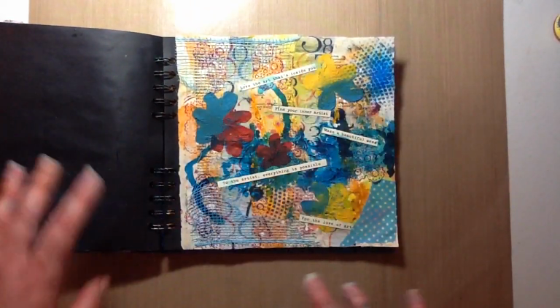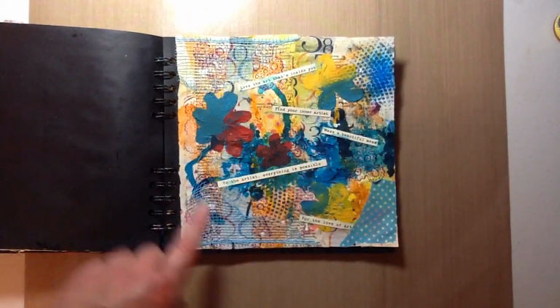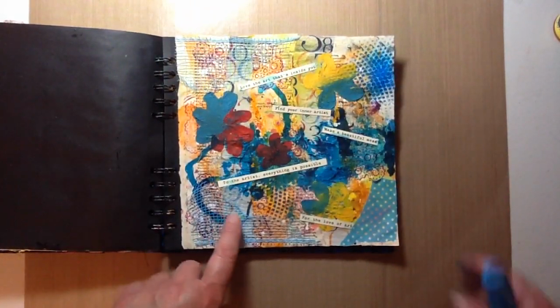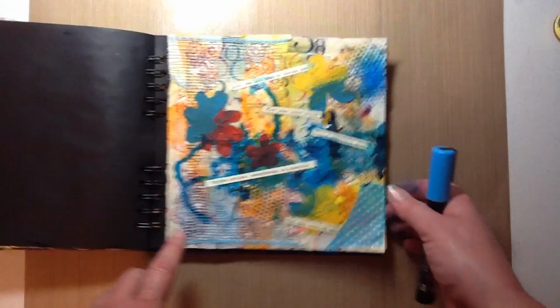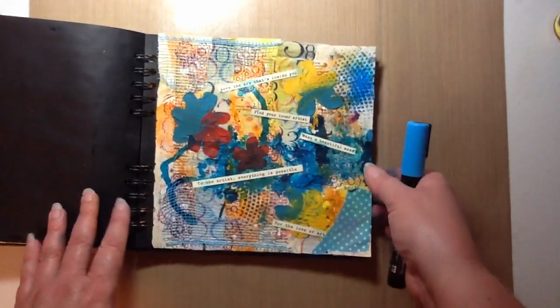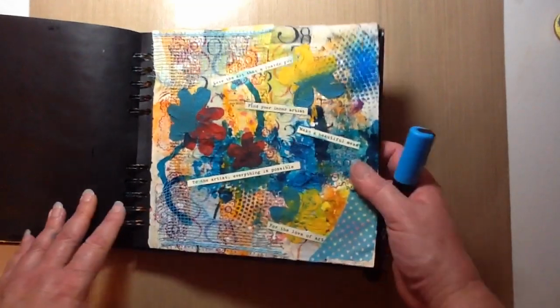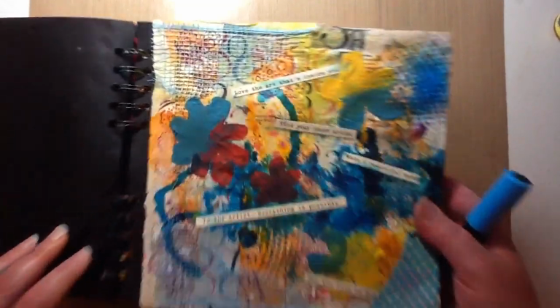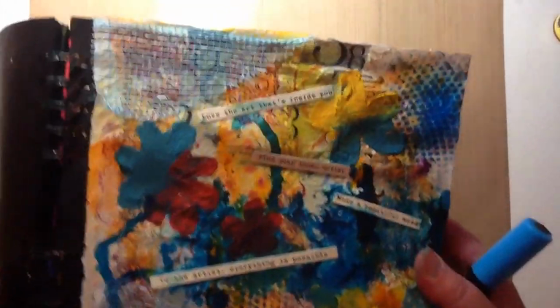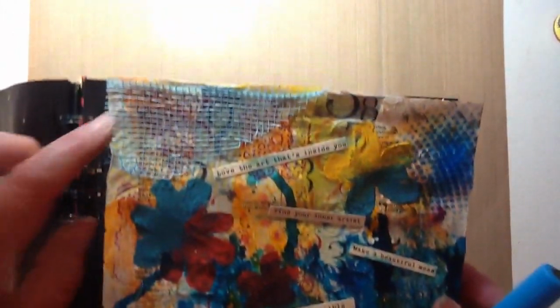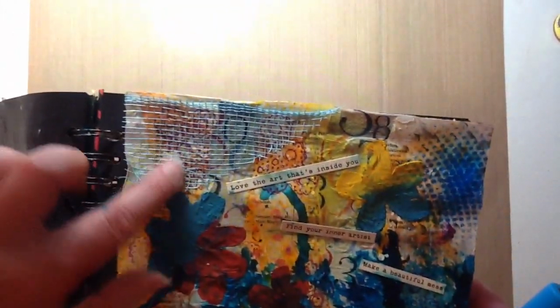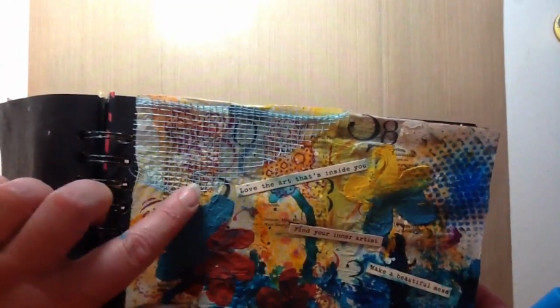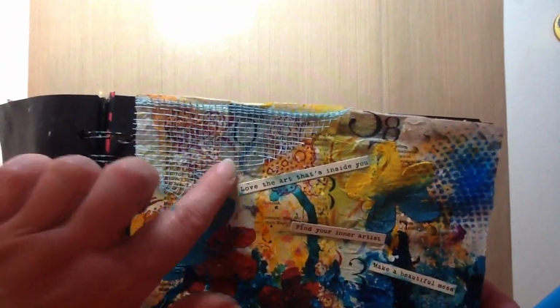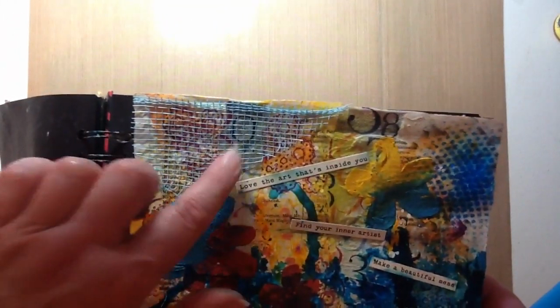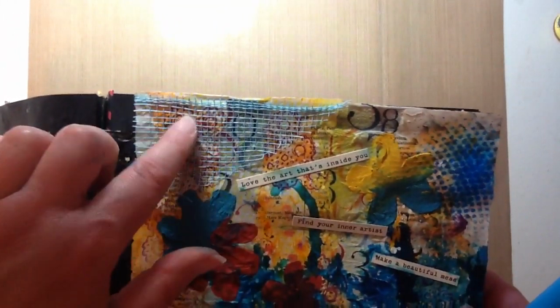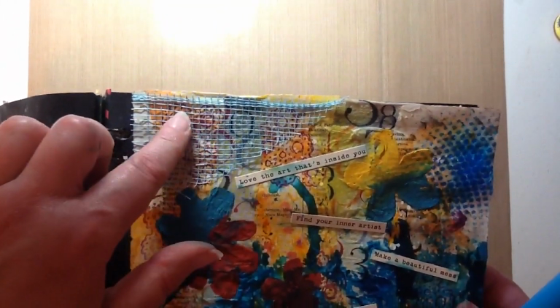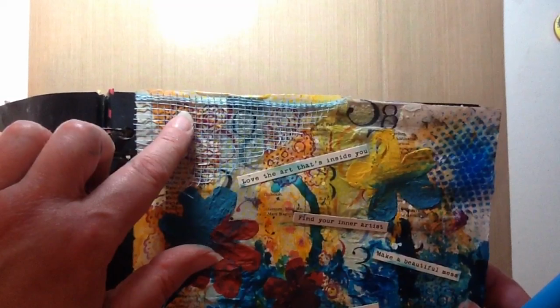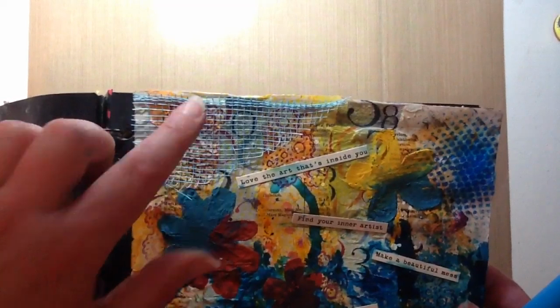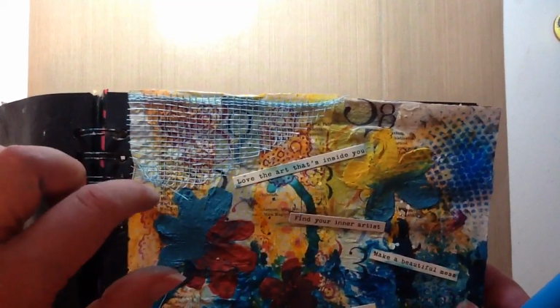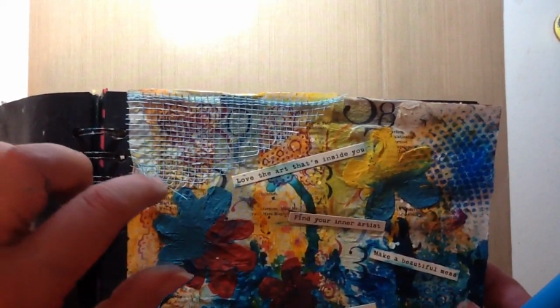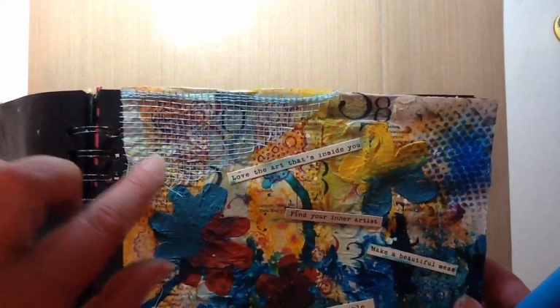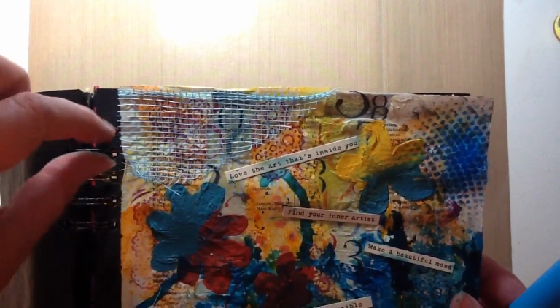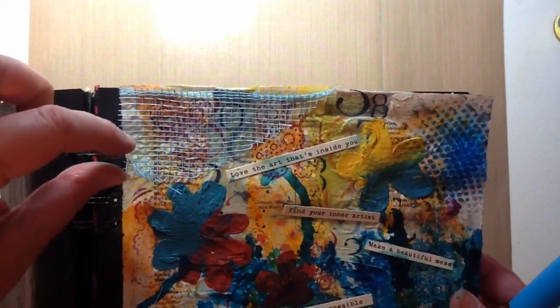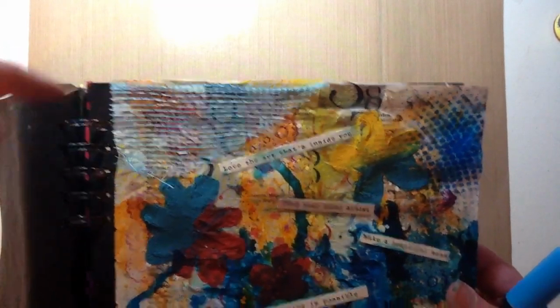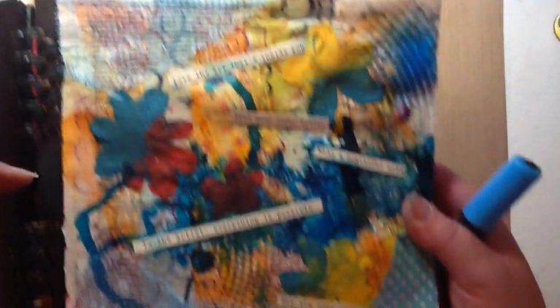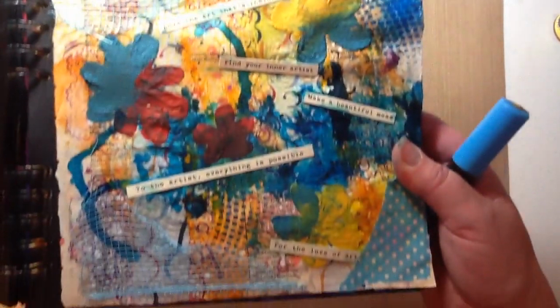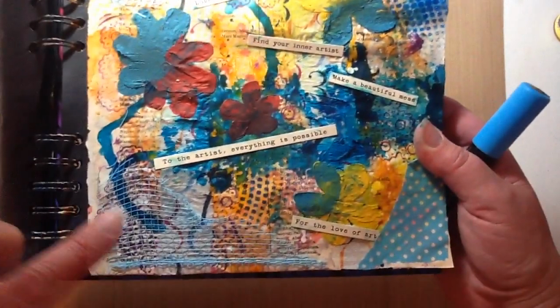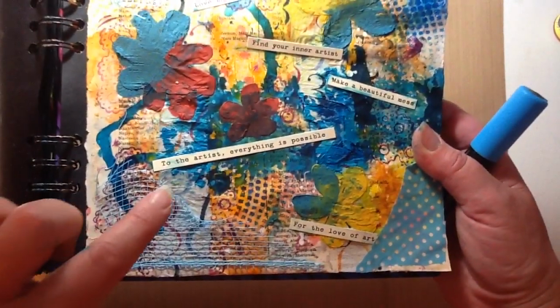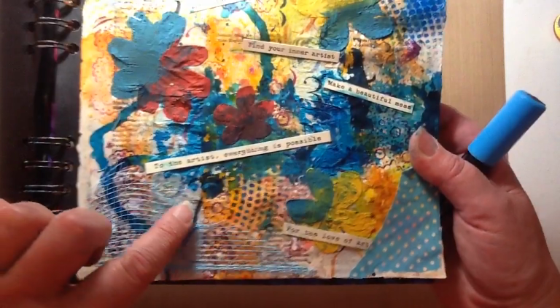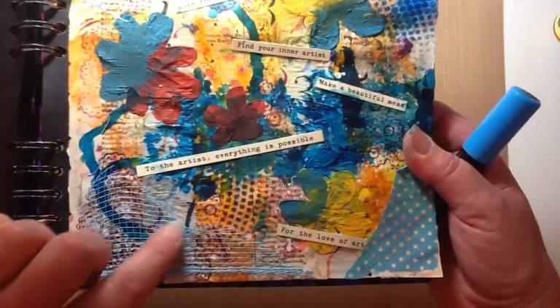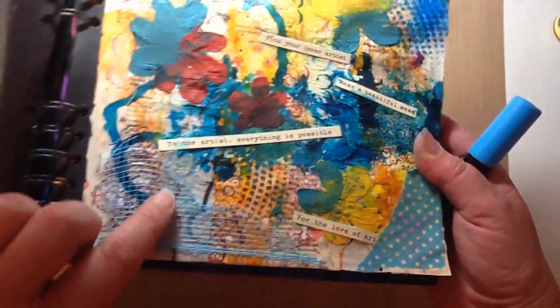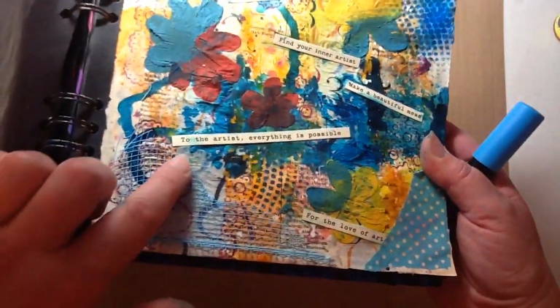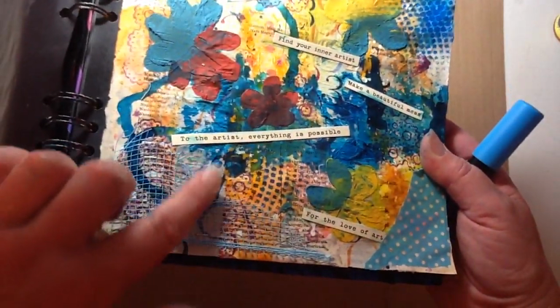I went and added some of this plastic mesh, which is really cool because when you go to dry it with the heat tool, it melts and it gives it such cool texture. I love it.